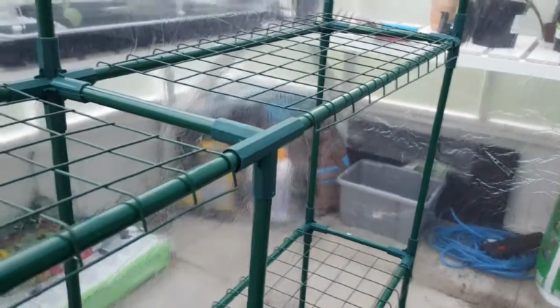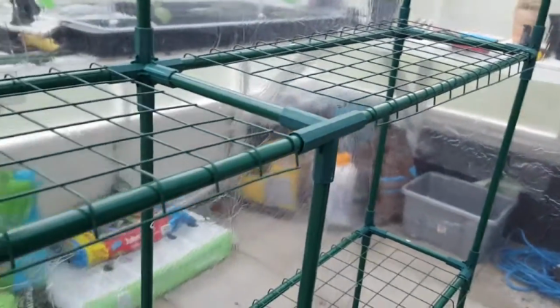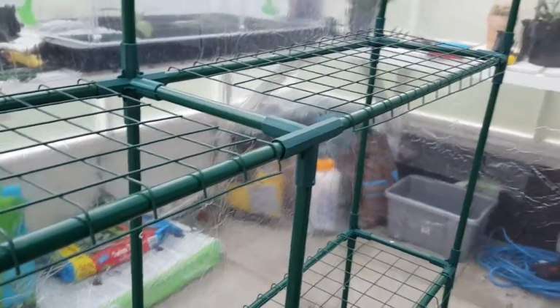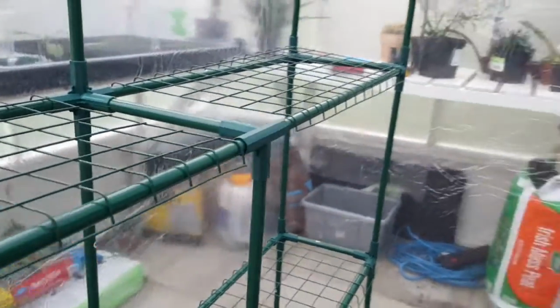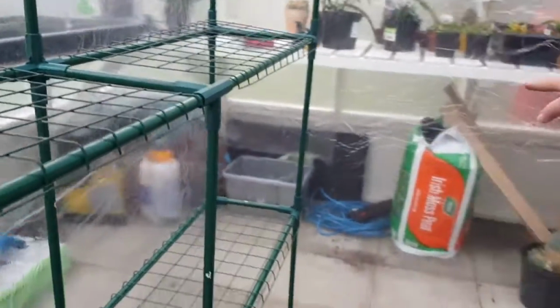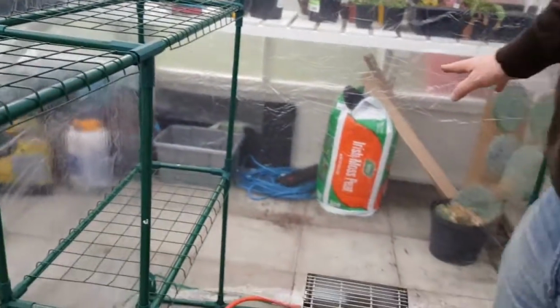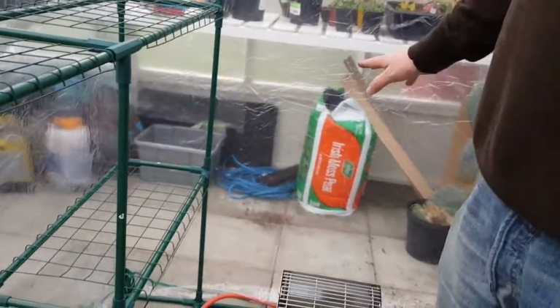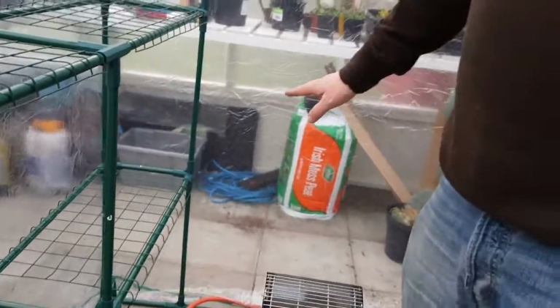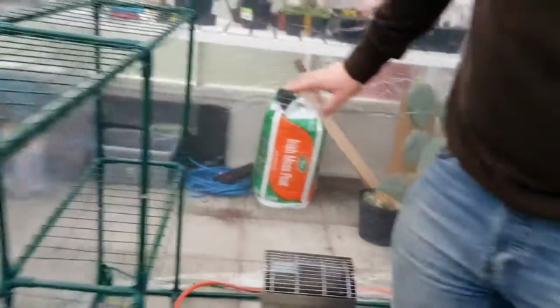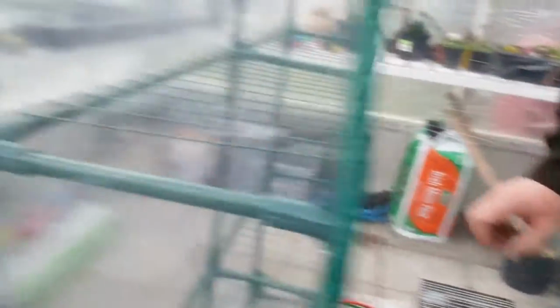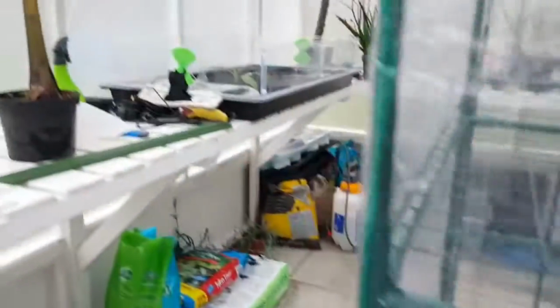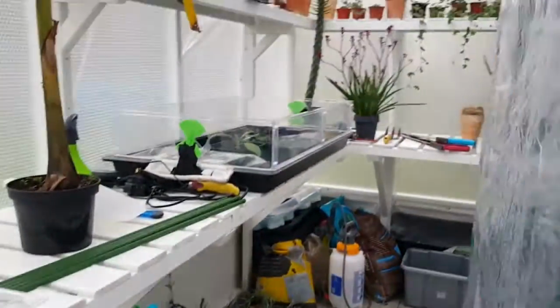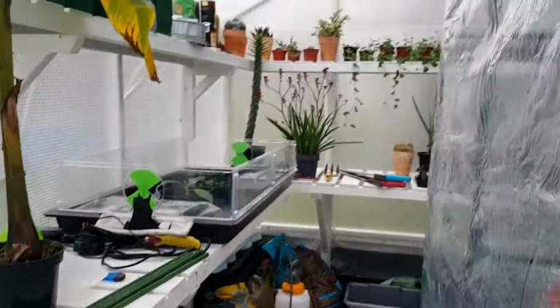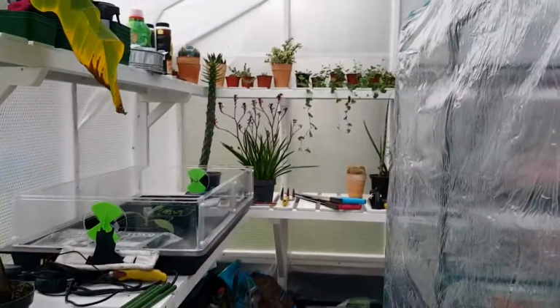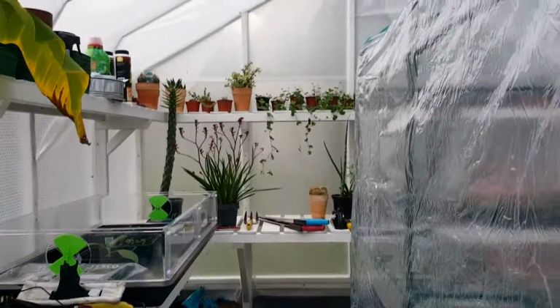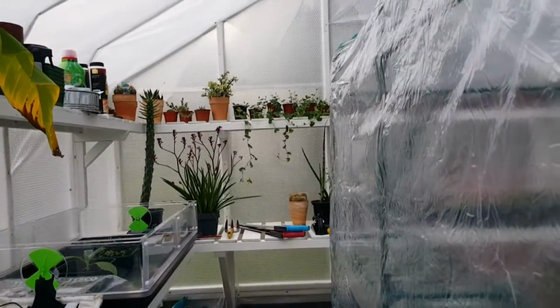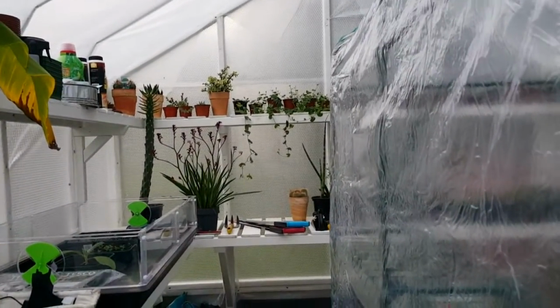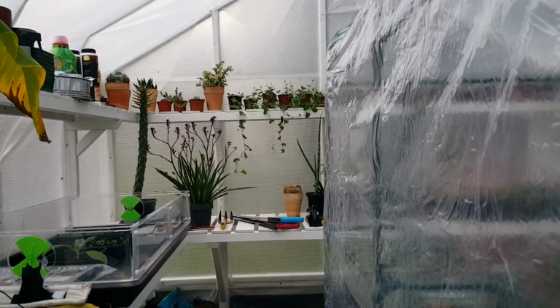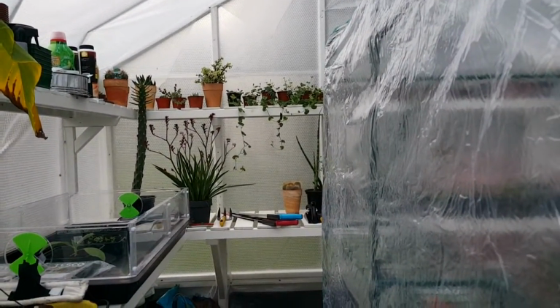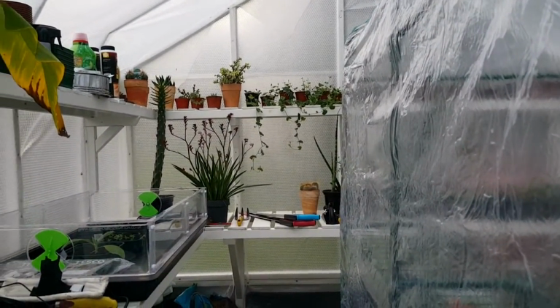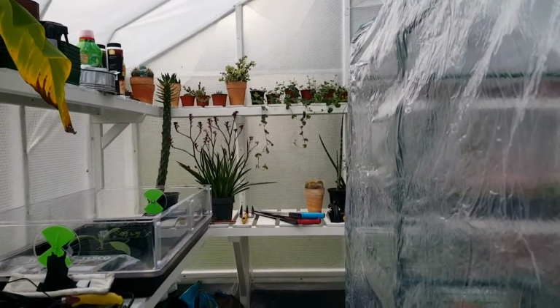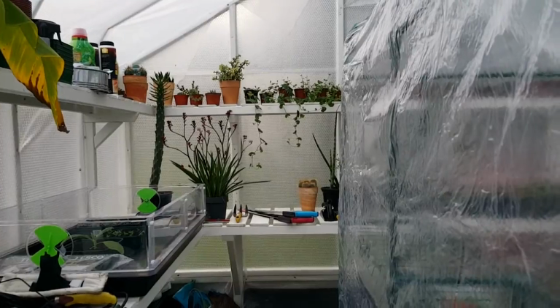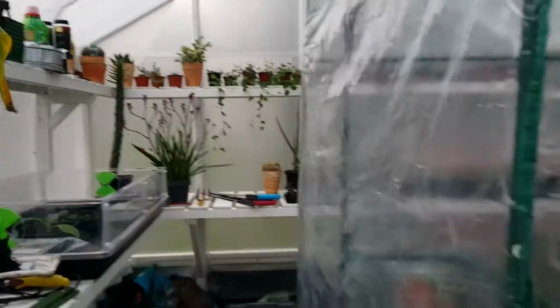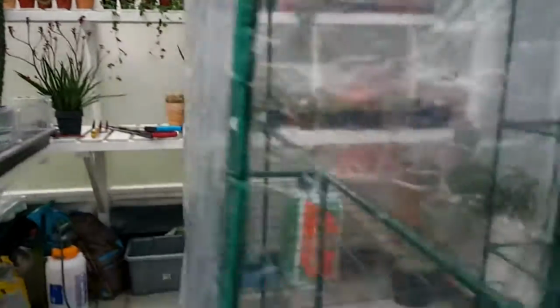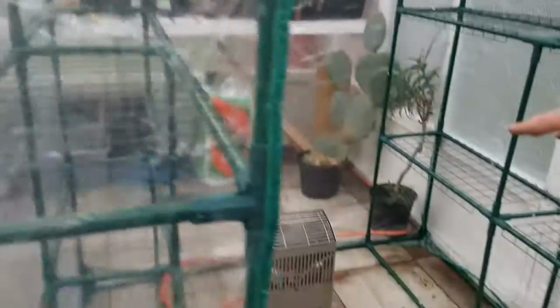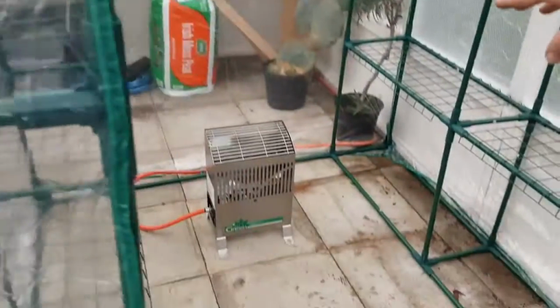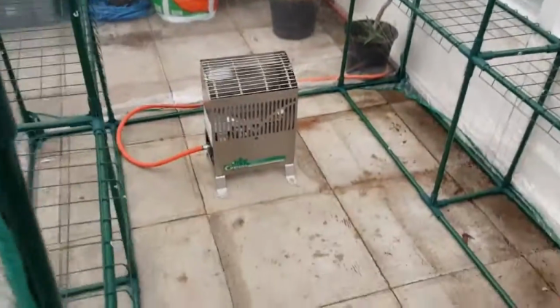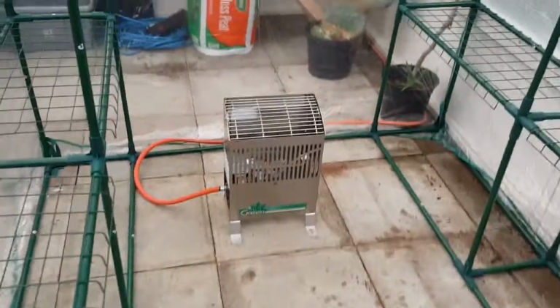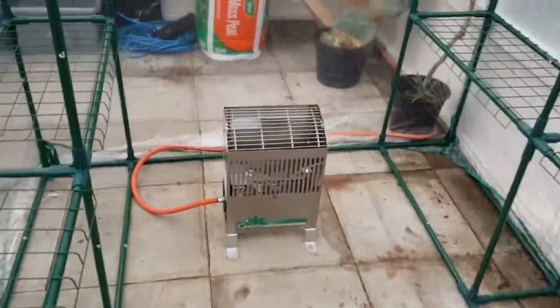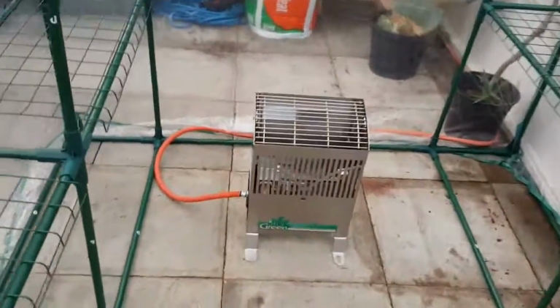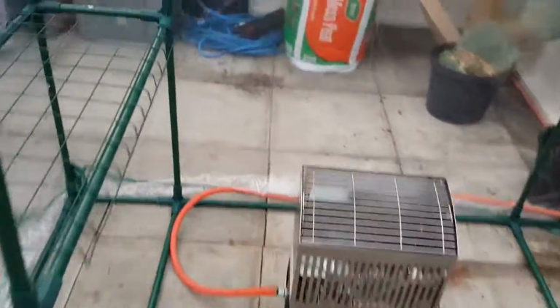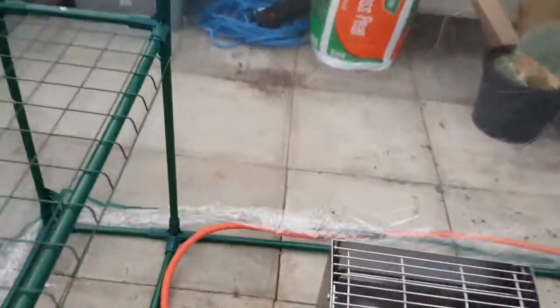We might have a problem with airflow but we can ventilate accordingly, because this only zips on here and we can also lift the plastic from the bottom to allow some airflow and to get some air for the heater as well.